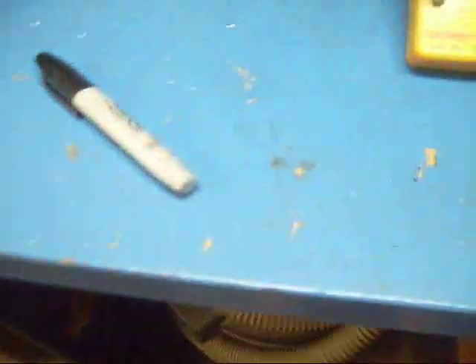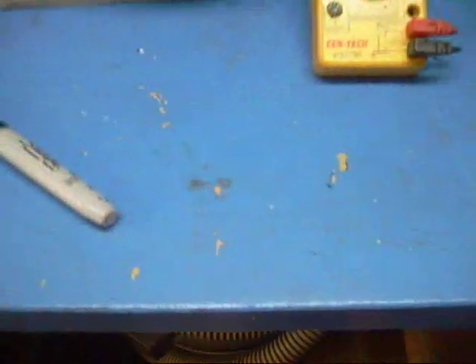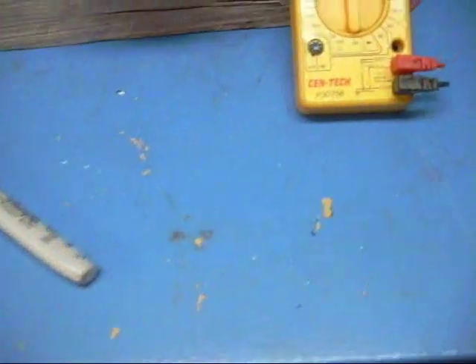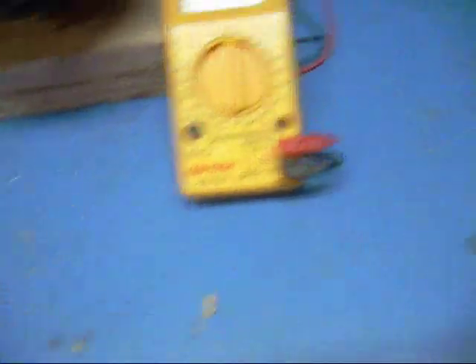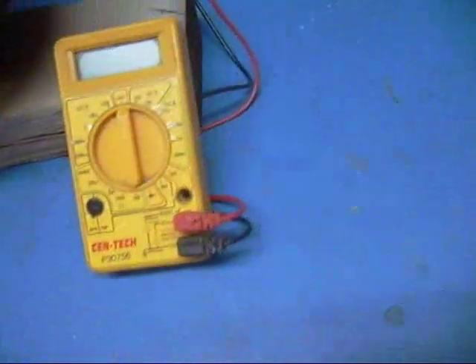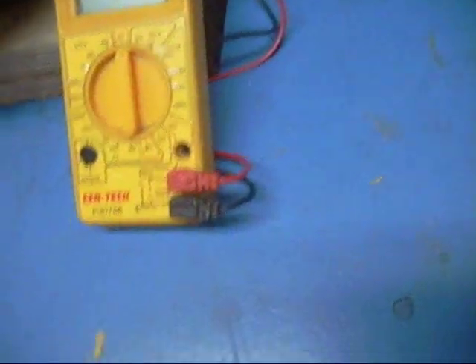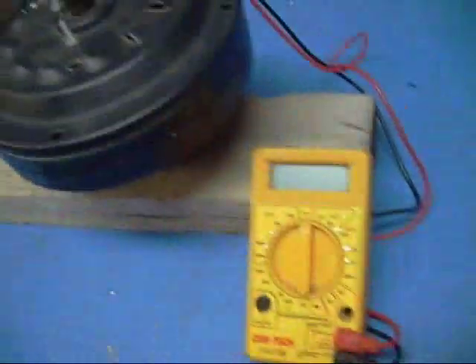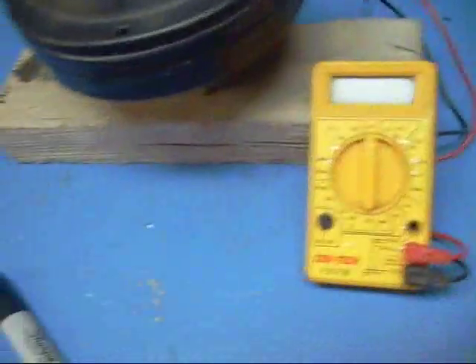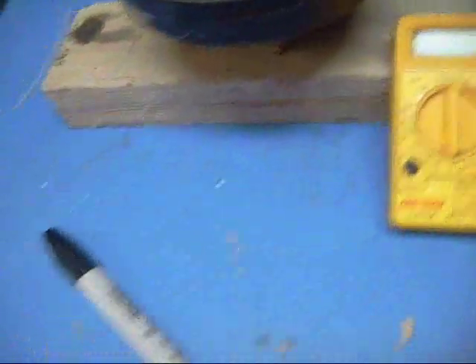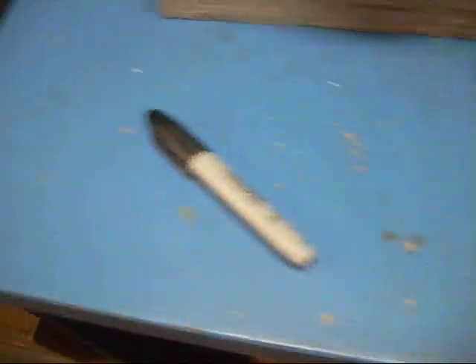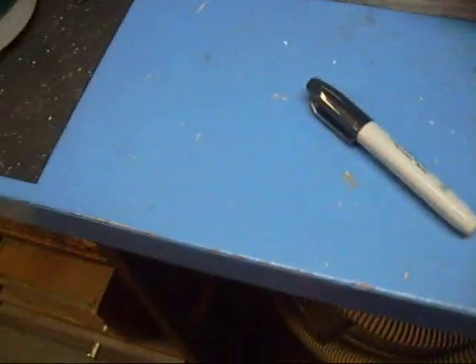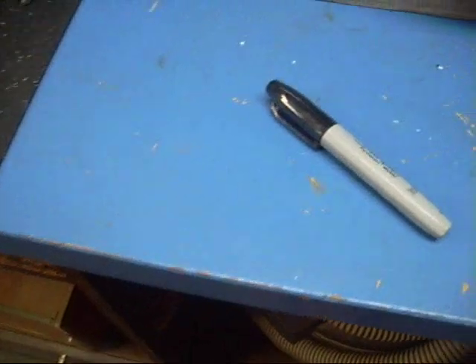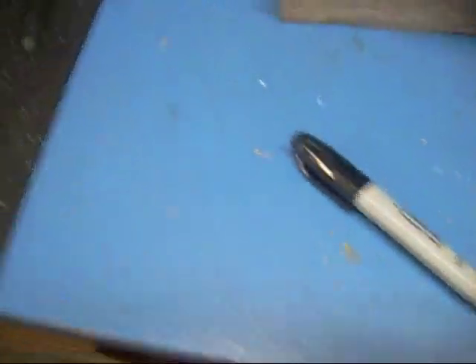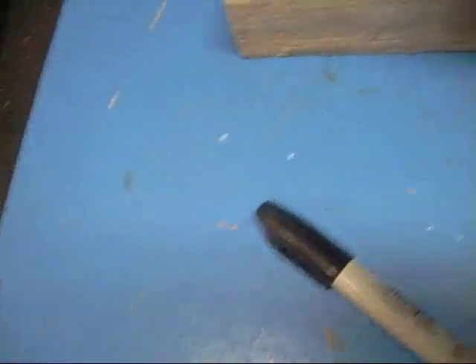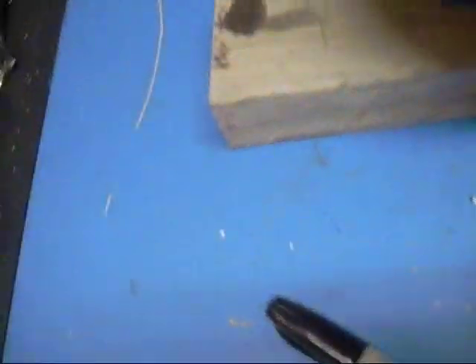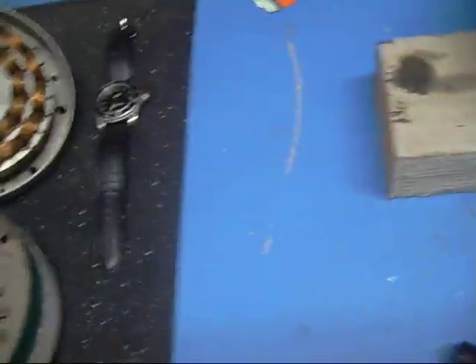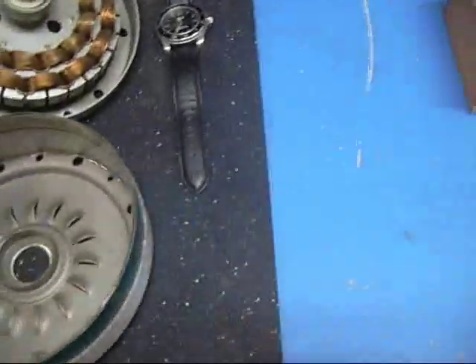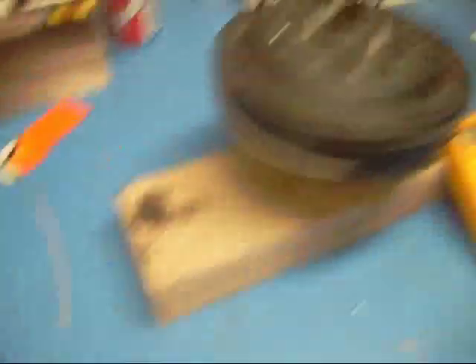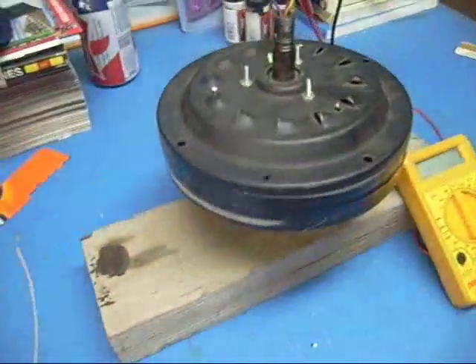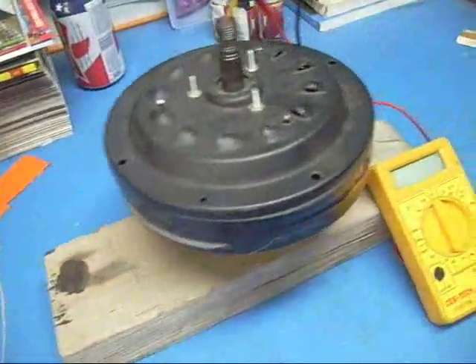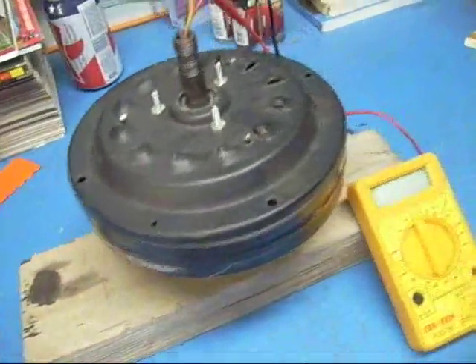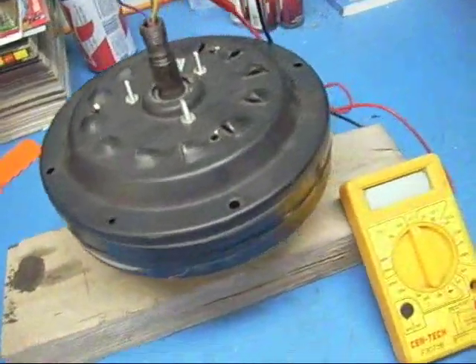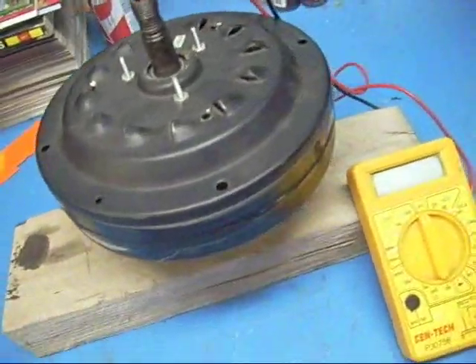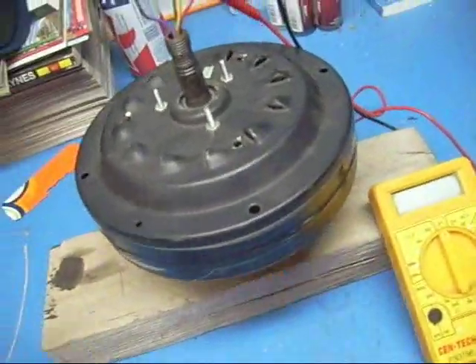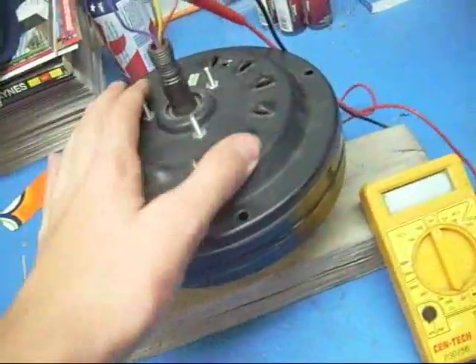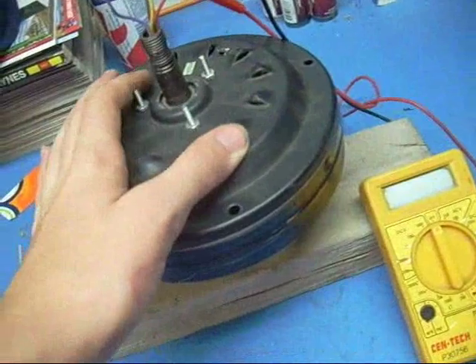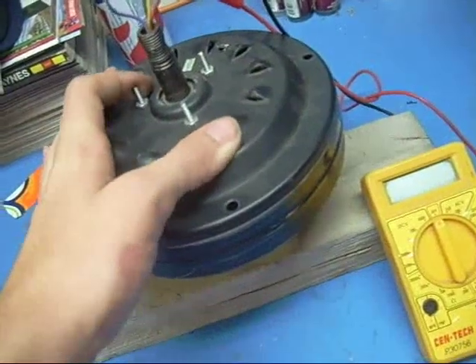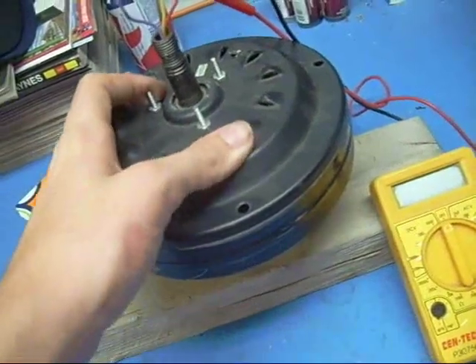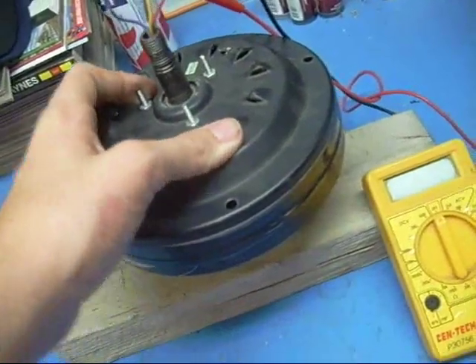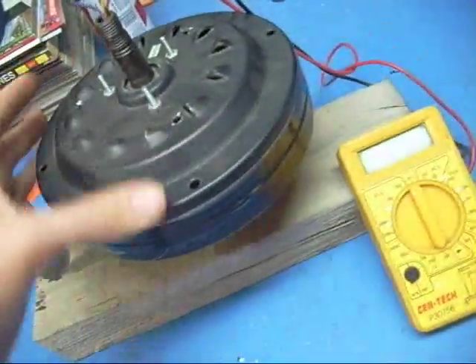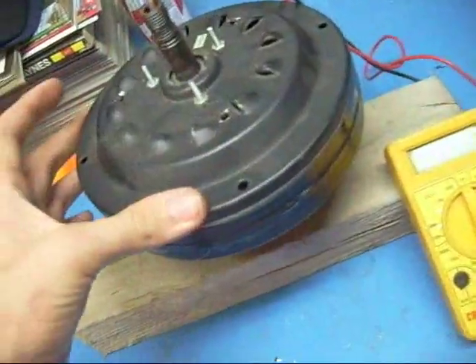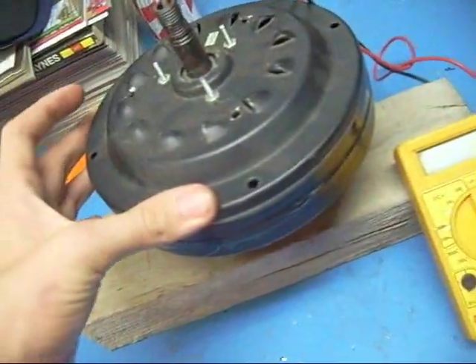I haven't posted anything in a long time, but now I'm getting back to work and I'm working on two projects right now. One of them is this motor right here, which is already done. It has 16 magnets and 16 coils.